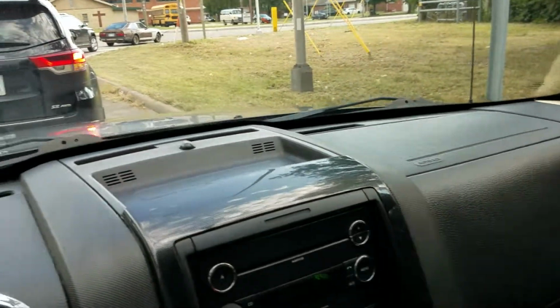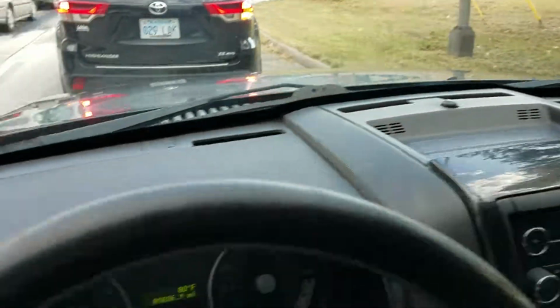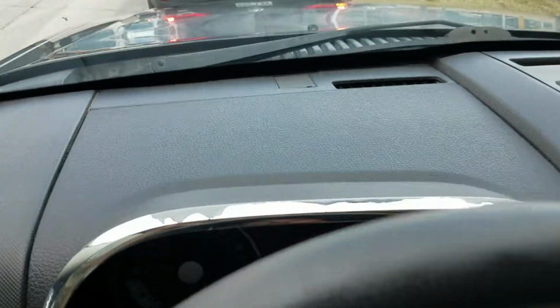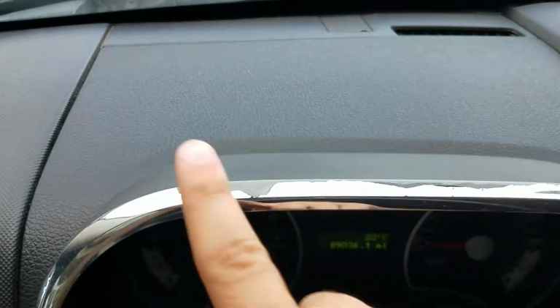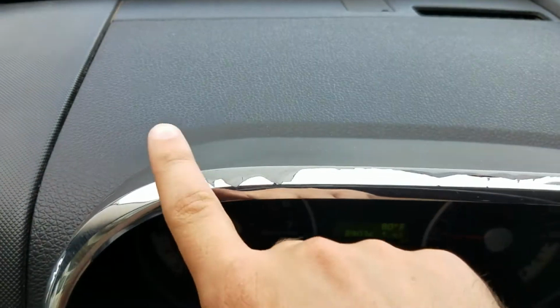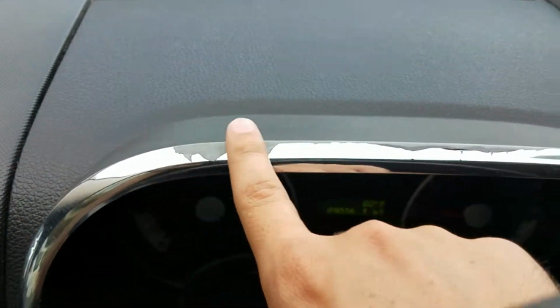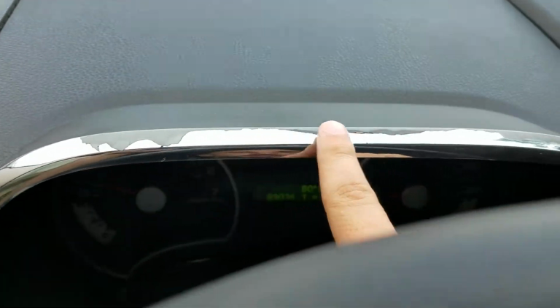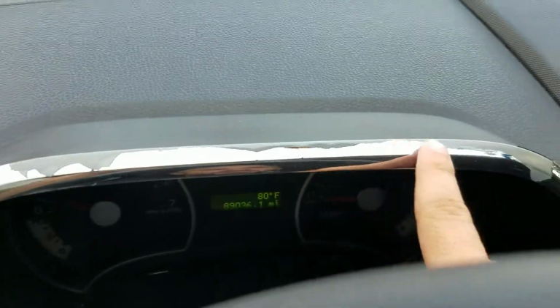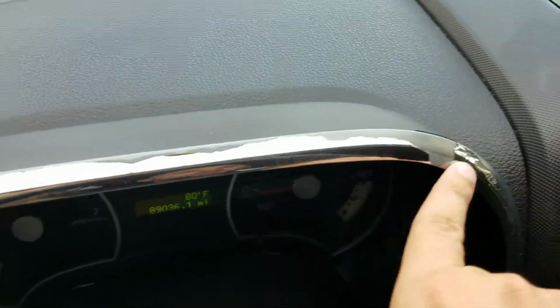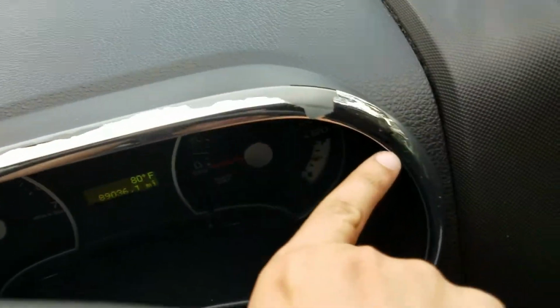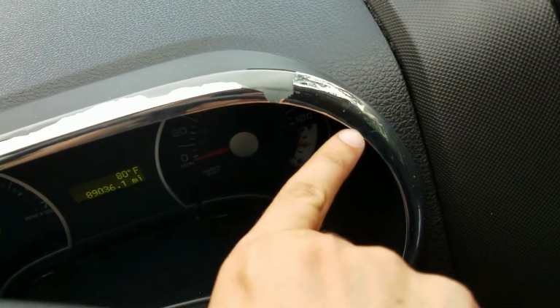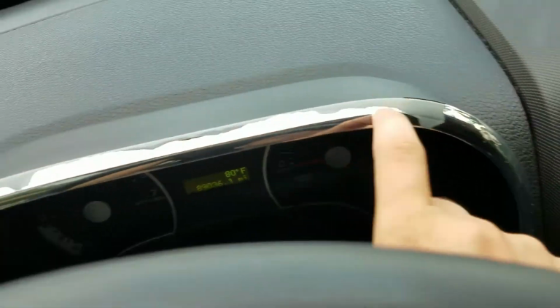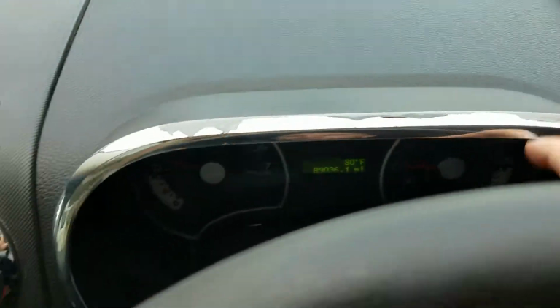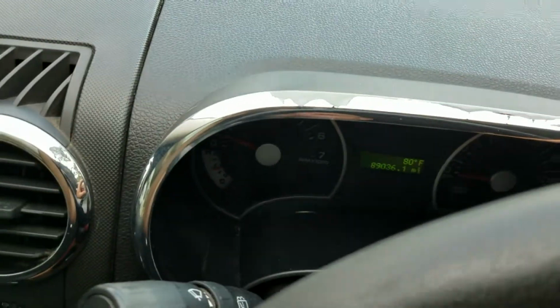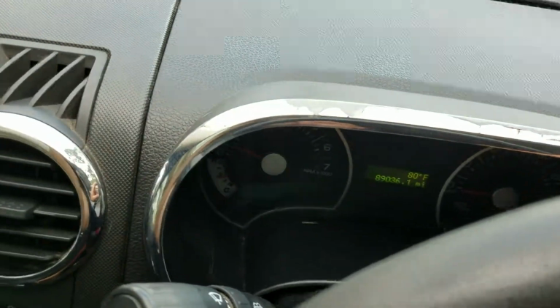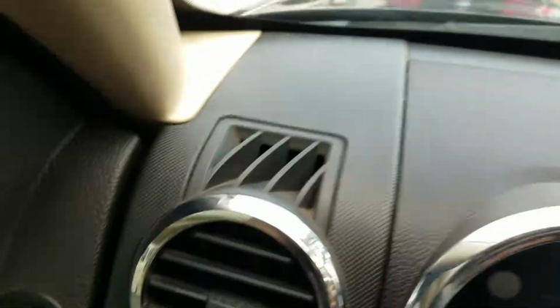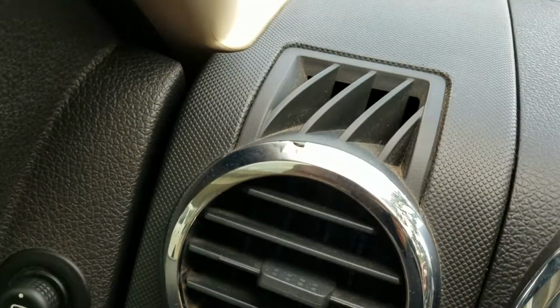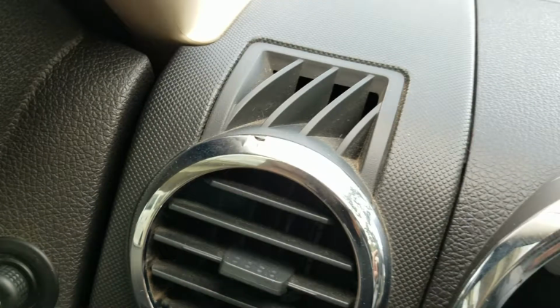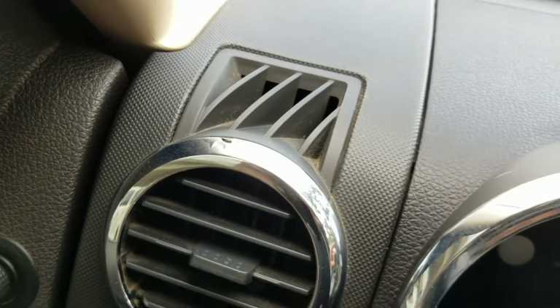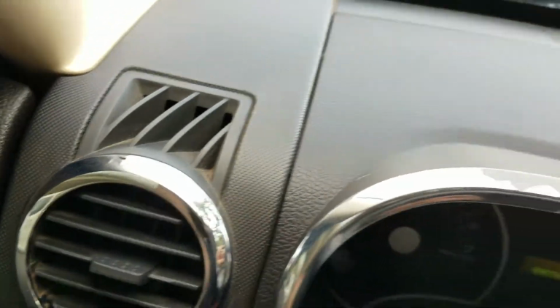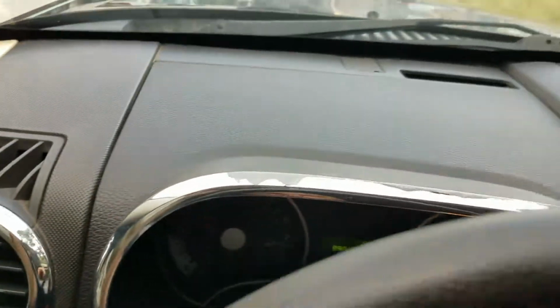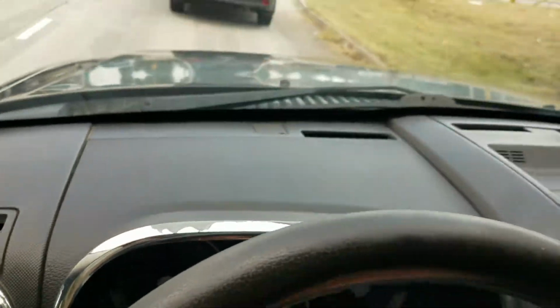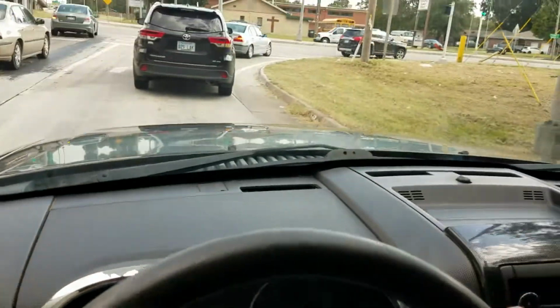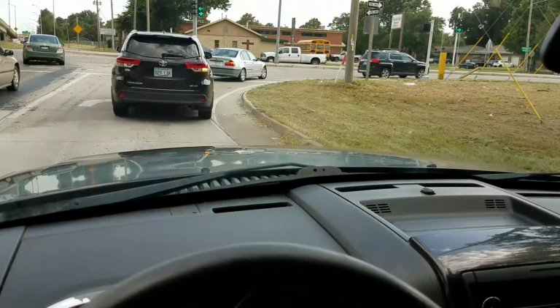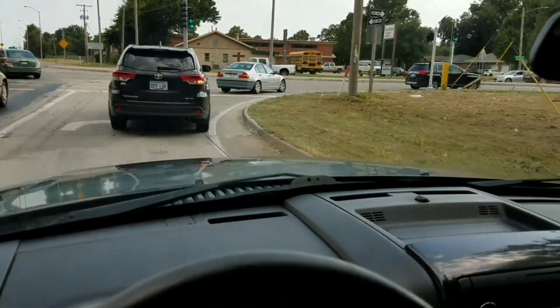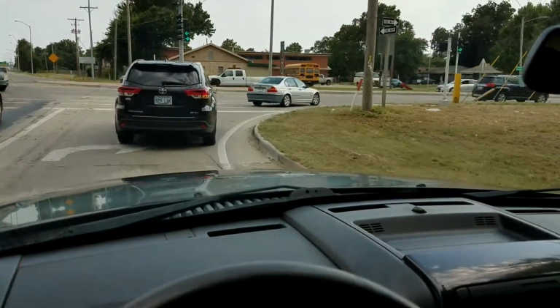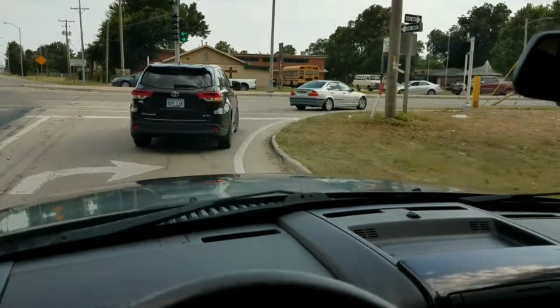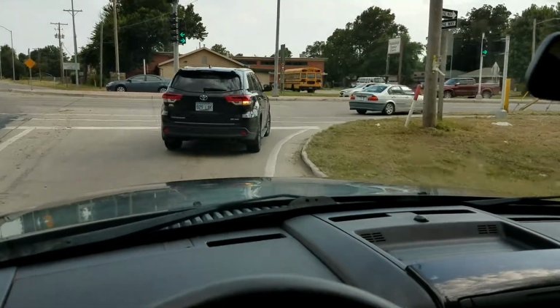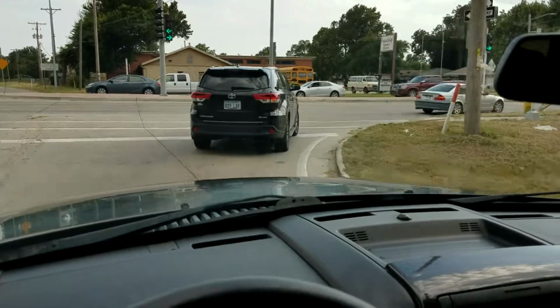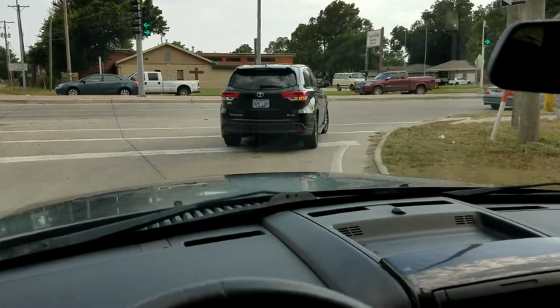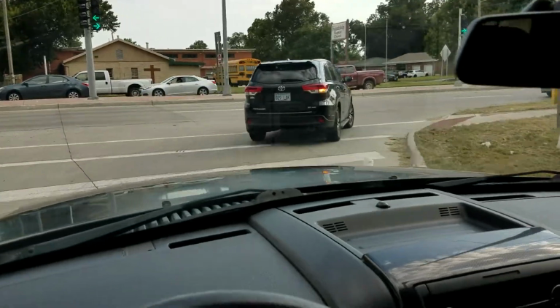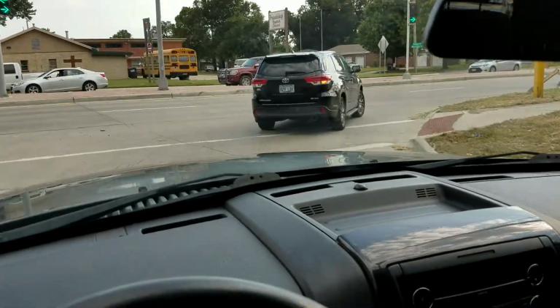I did notice on the test drive a little bit of chipping right here on the dash — that chrome piece right there. I hope you see in our videos that I'm trying to be honest and fair as I possibly can. I'm not trying to hide anything from you — if I see it, I'm telling you about it.